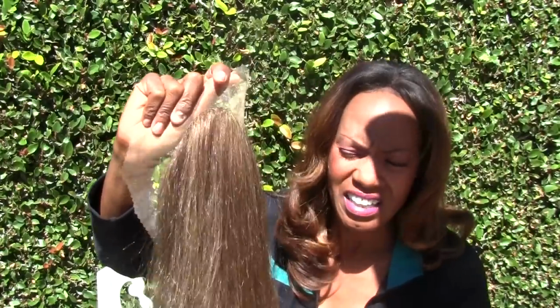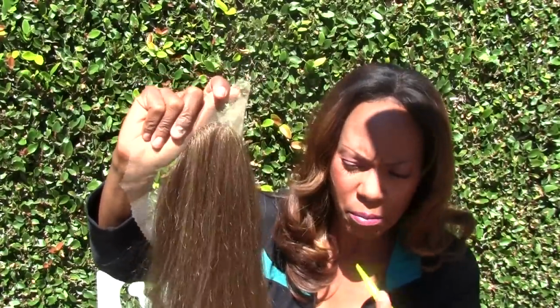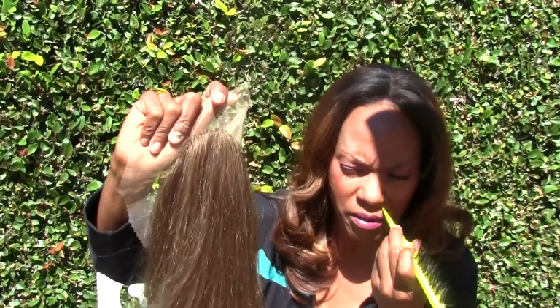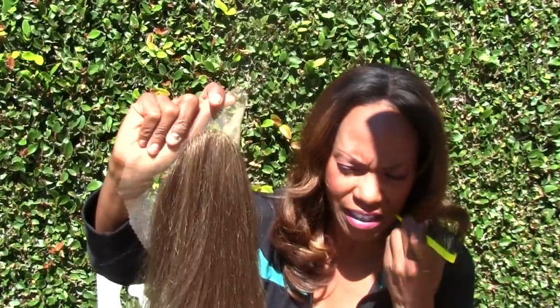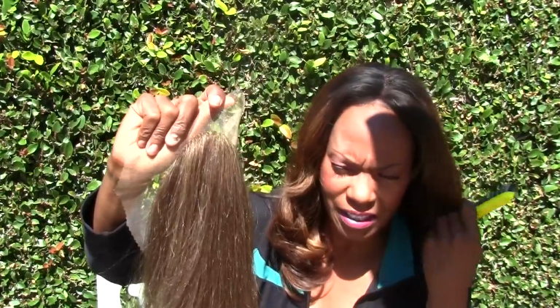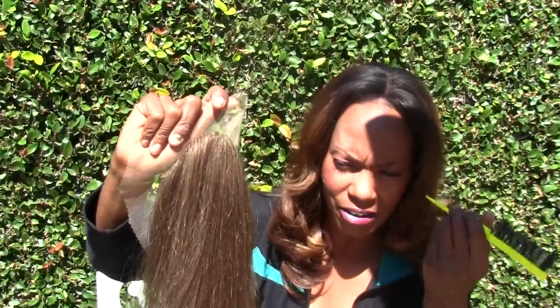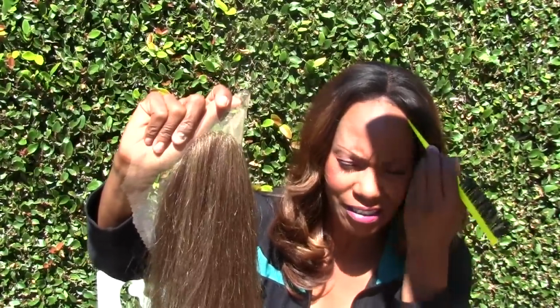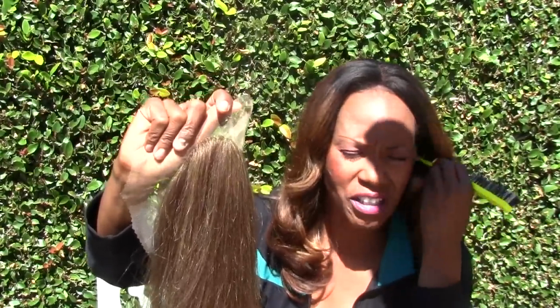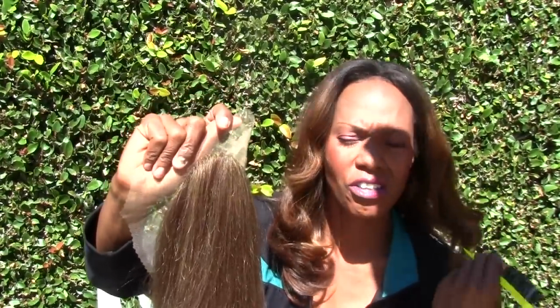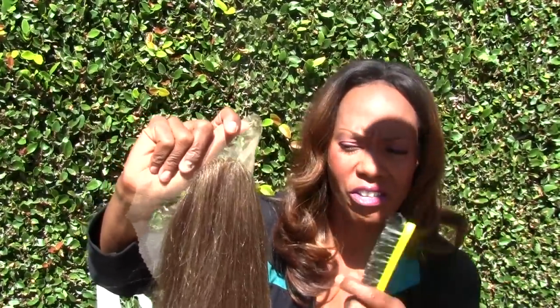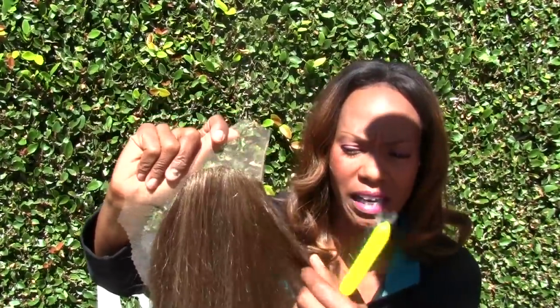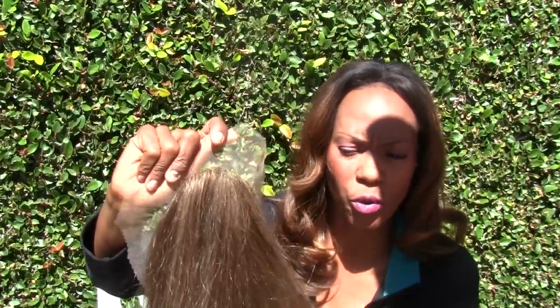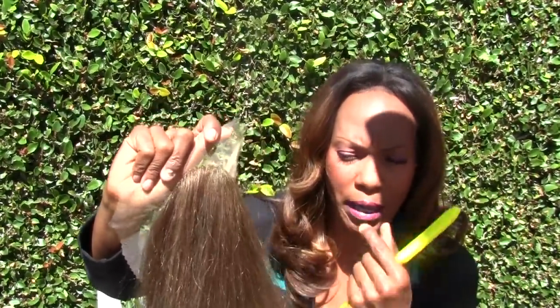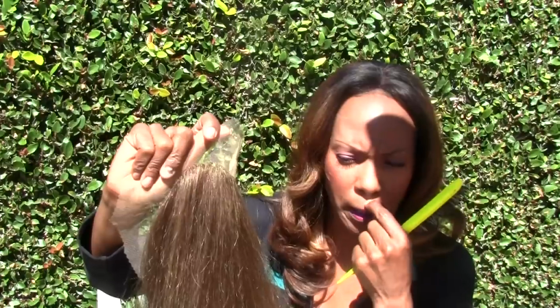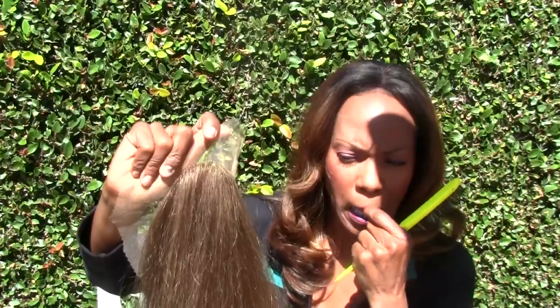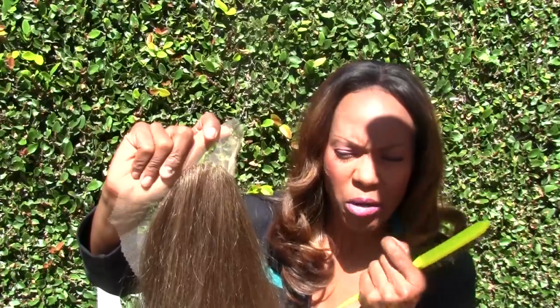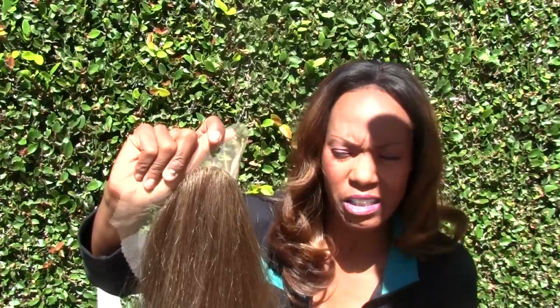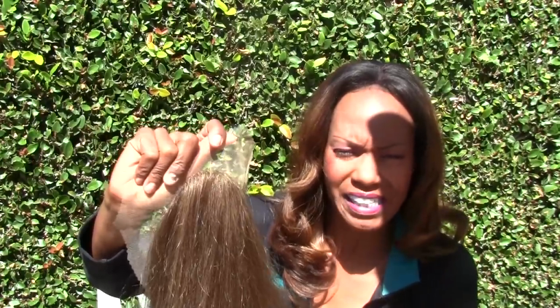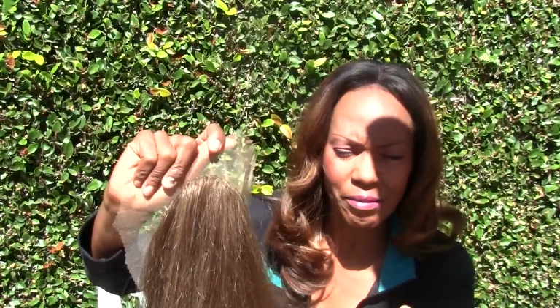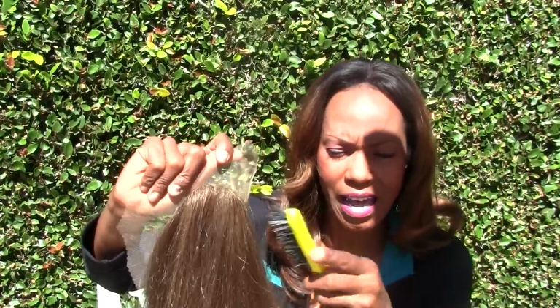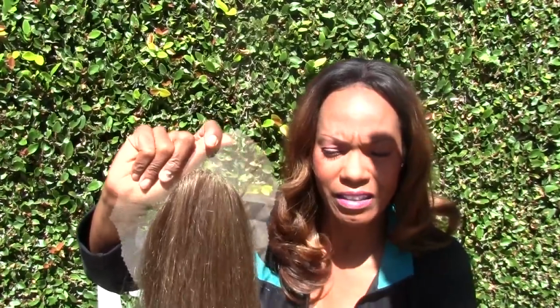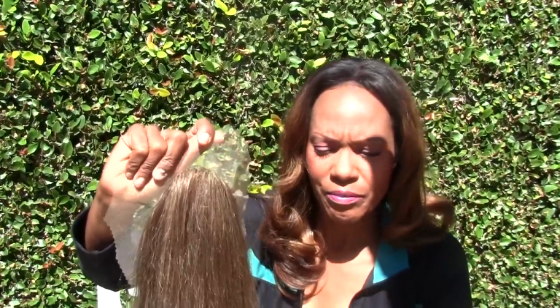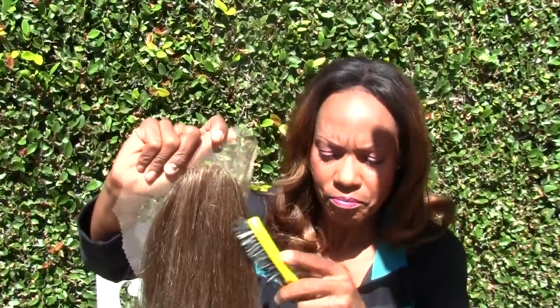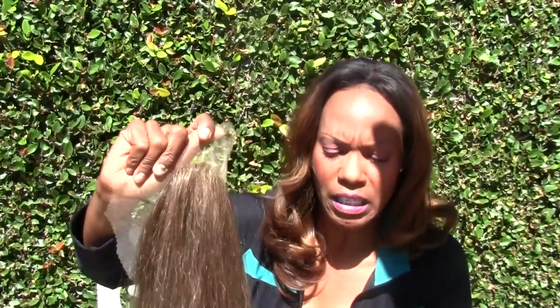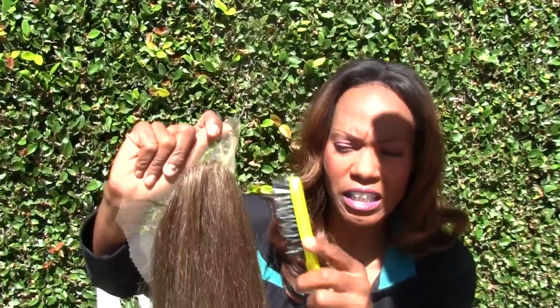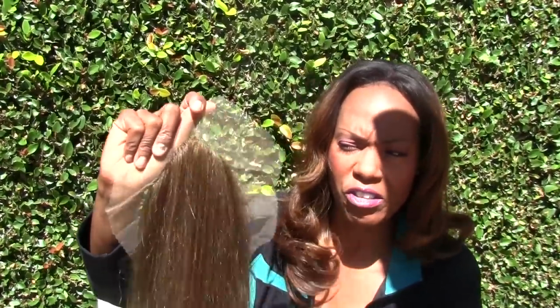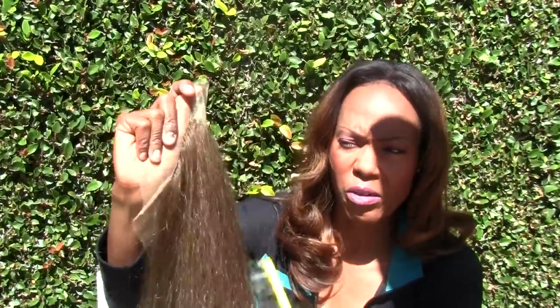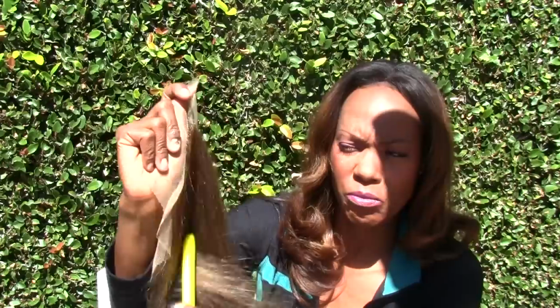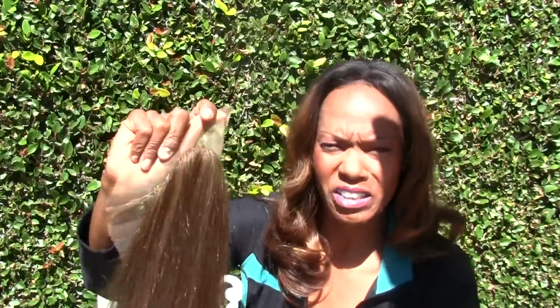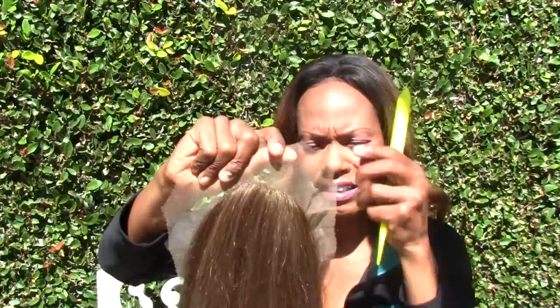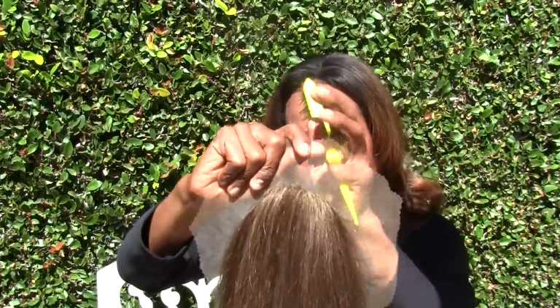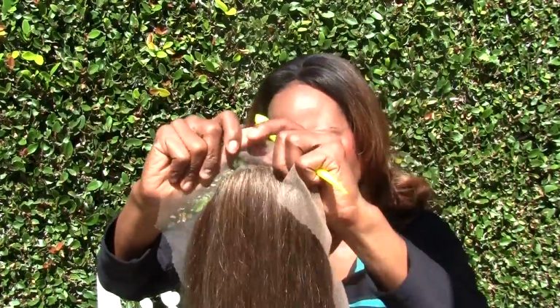The best part about ventilating with this hair is there's no cuticle, so you don't really have to worry about being specific about having the cuticles flow in one direction or anything like that.